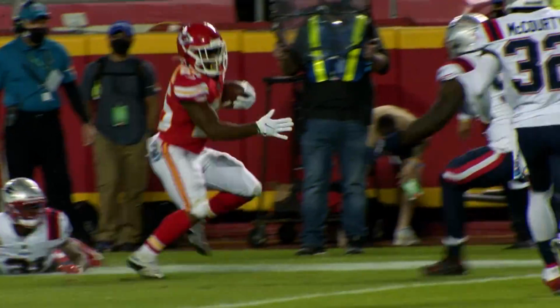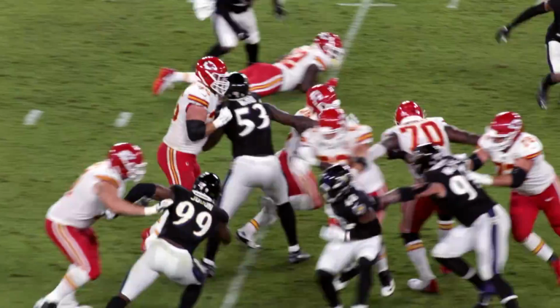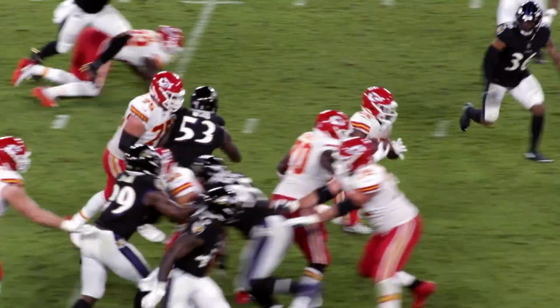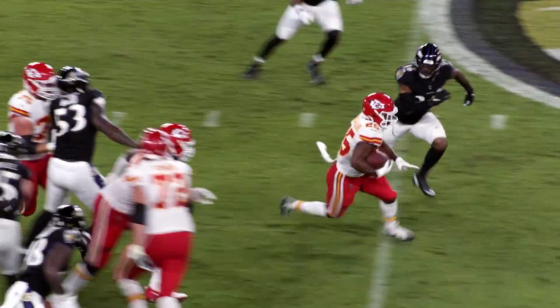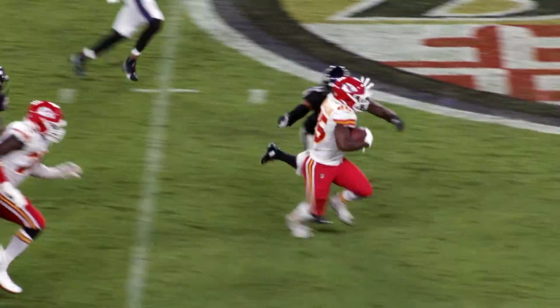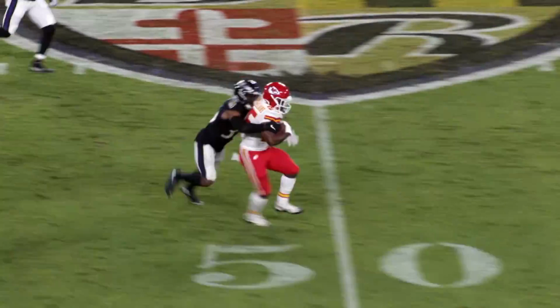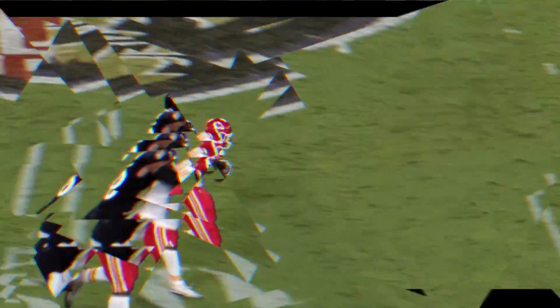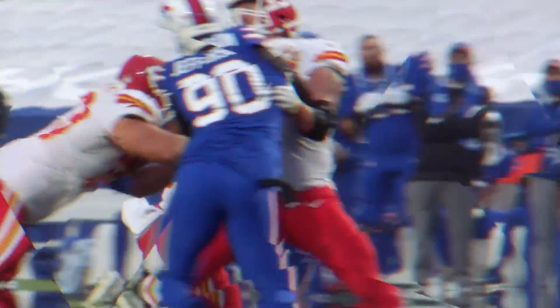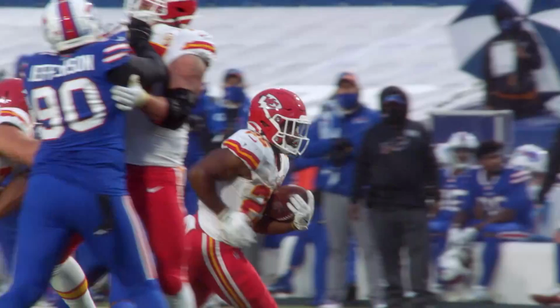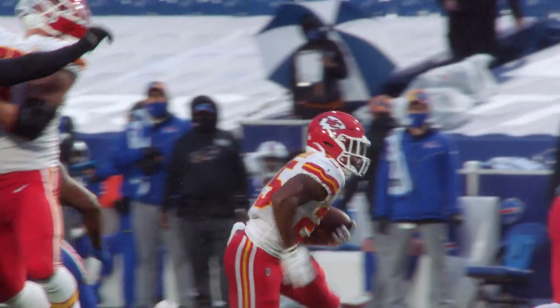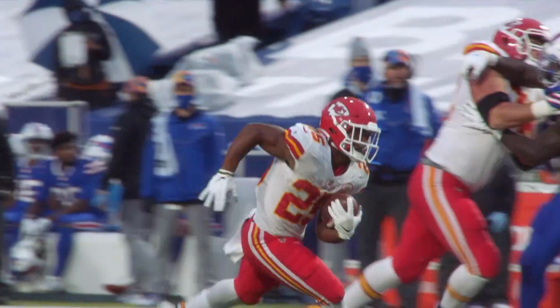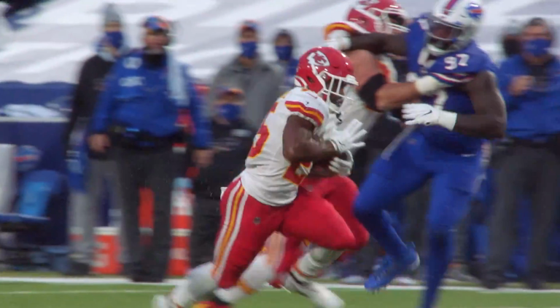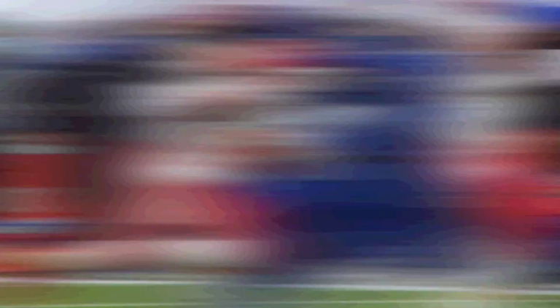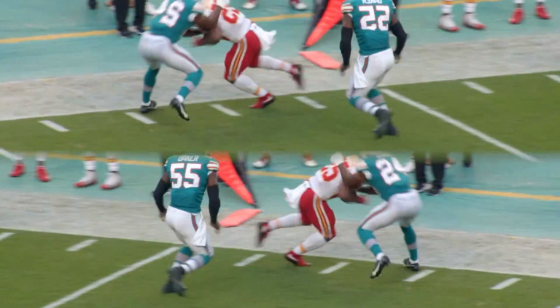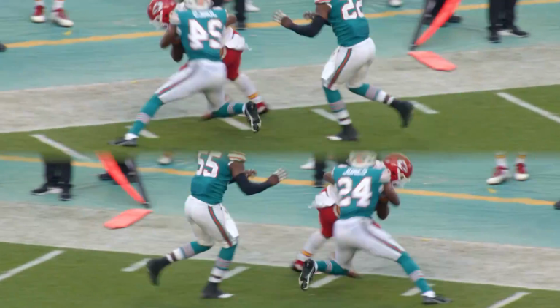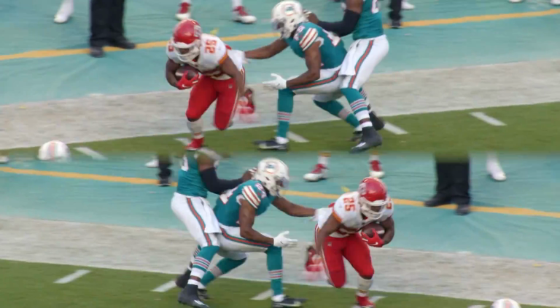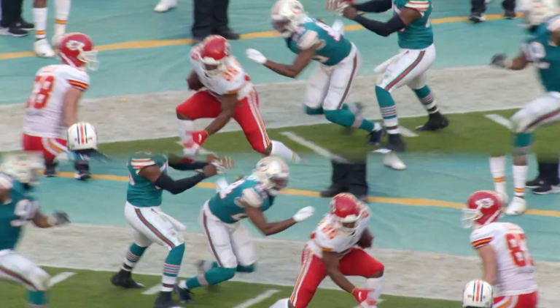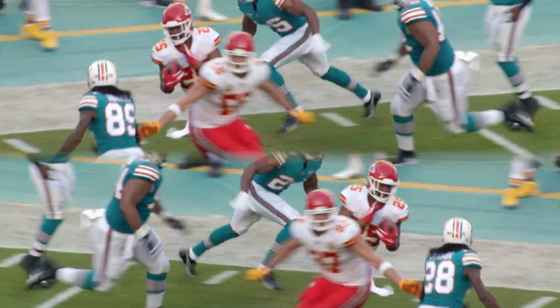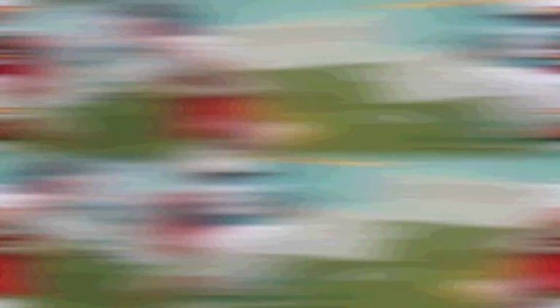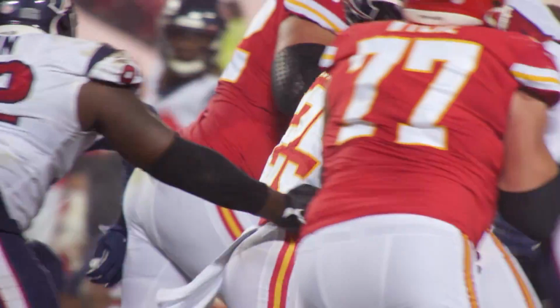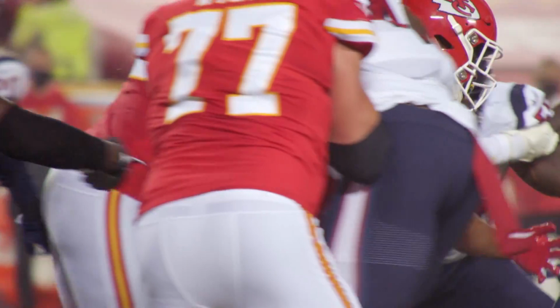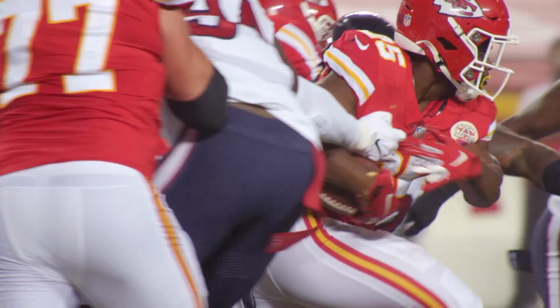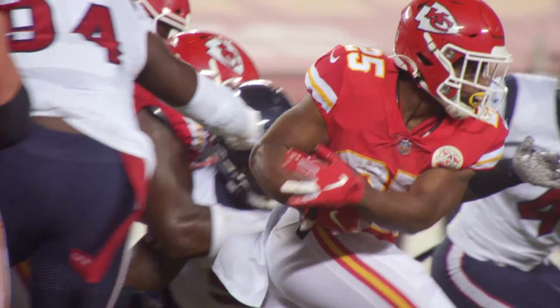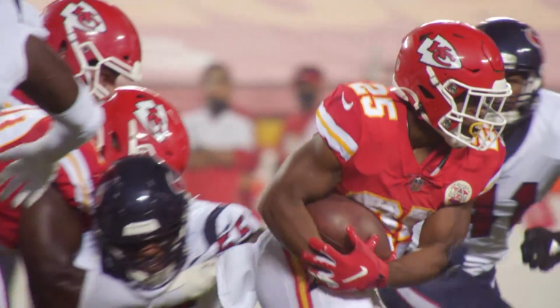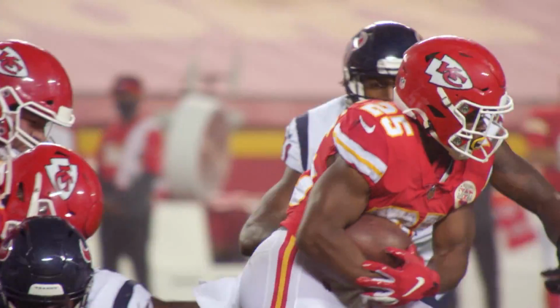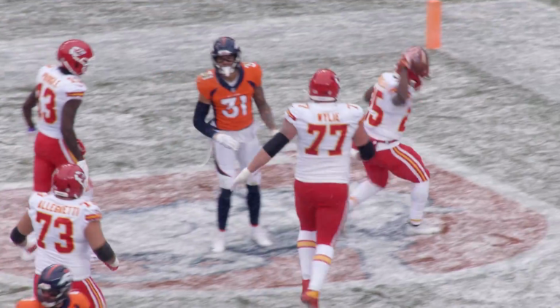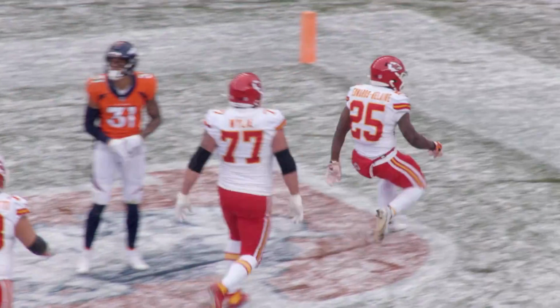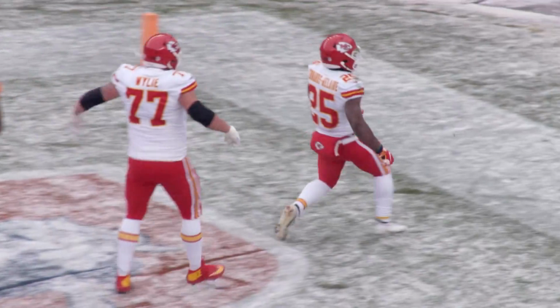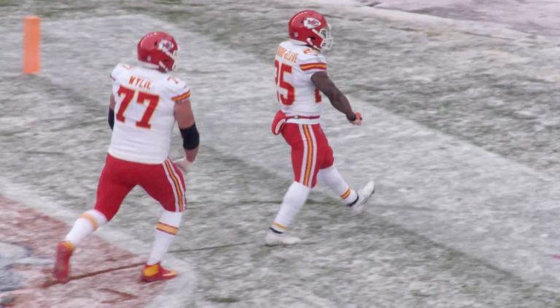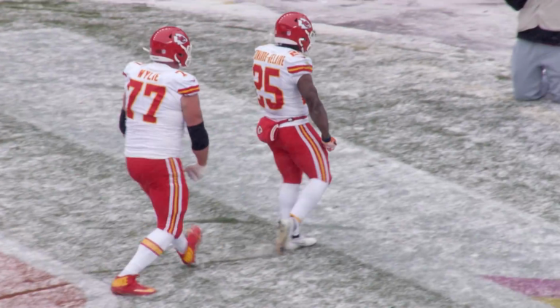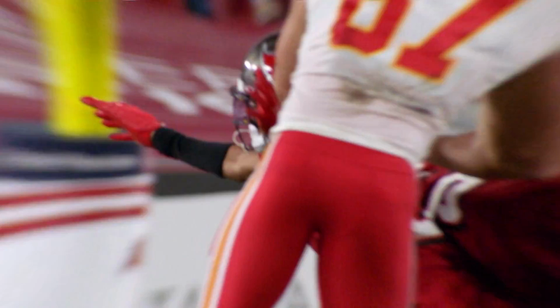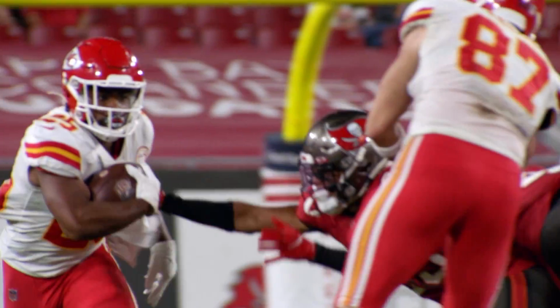He worked for those yards, too. Clyde recorded 35 avoided tackles on the year, per Pro Football Focus, through Week 15. That ranked as the ninth most among all running backs in the NFL, and tied with James Robinson for the most among all rookies.